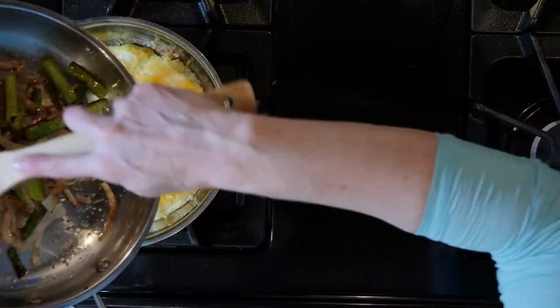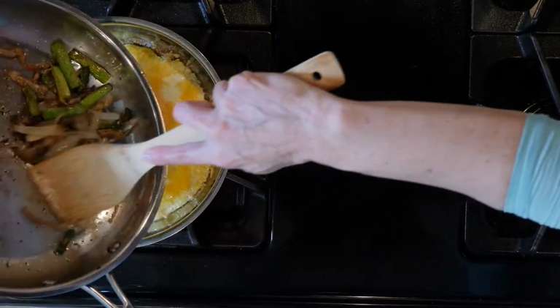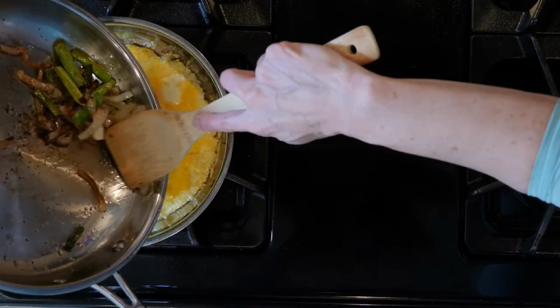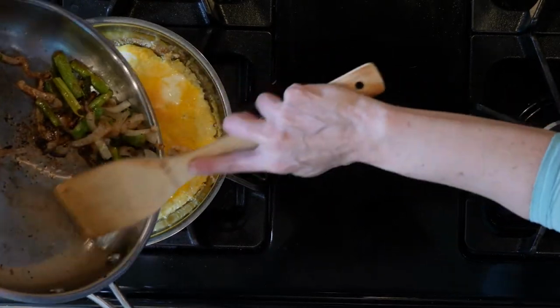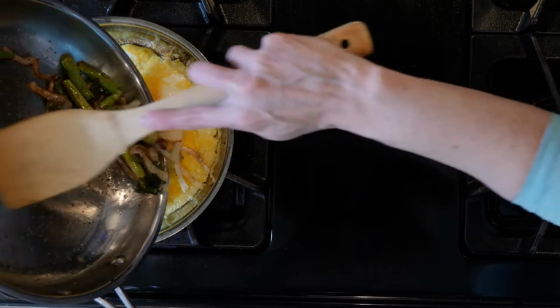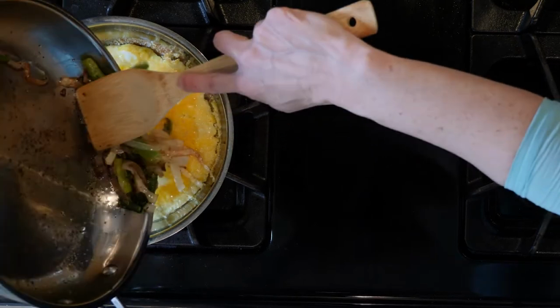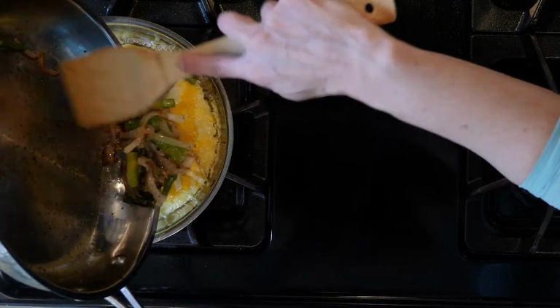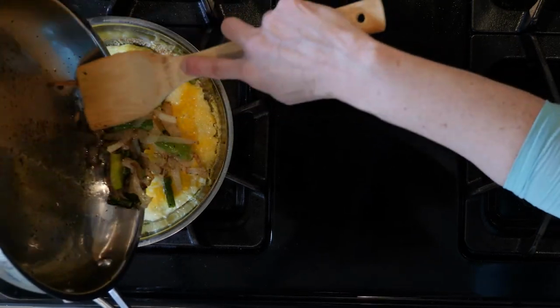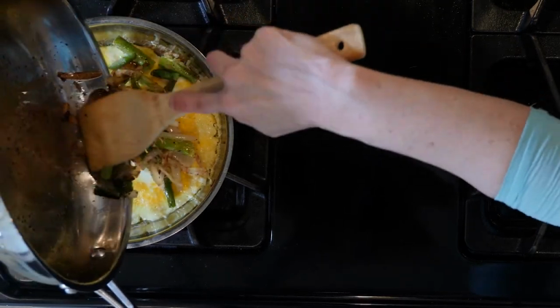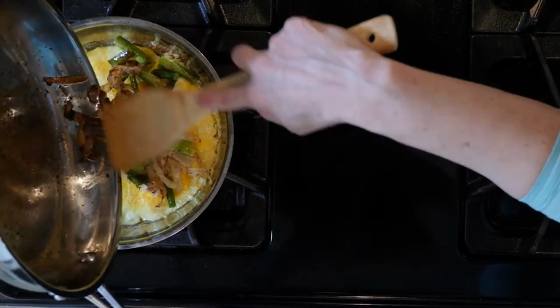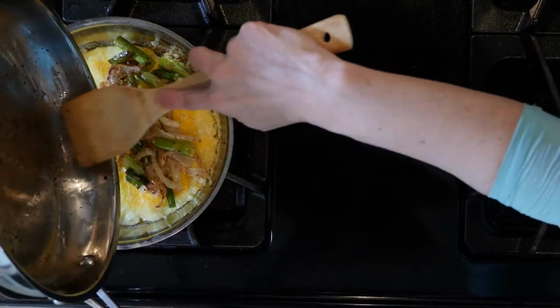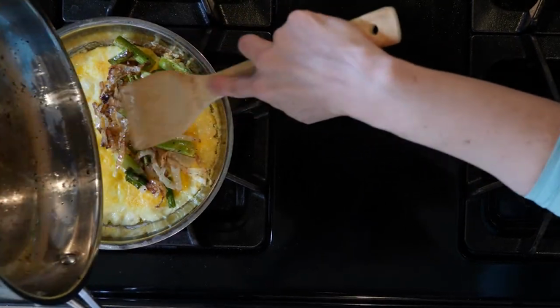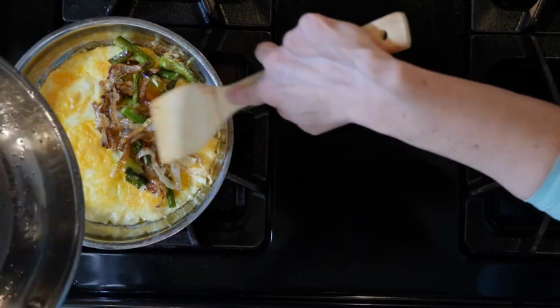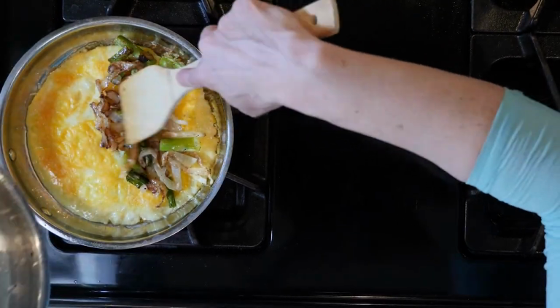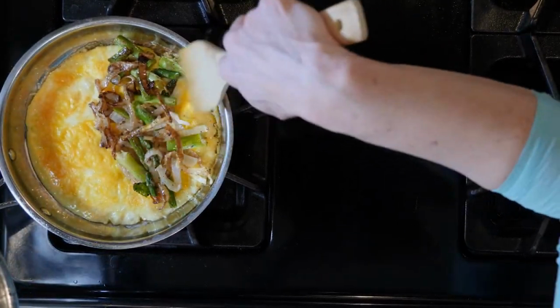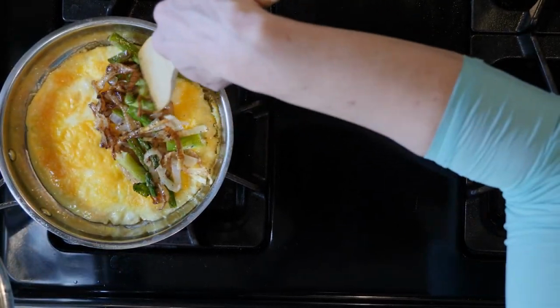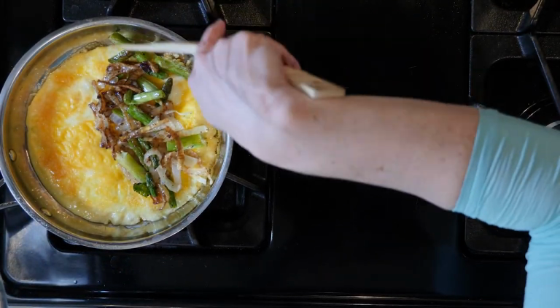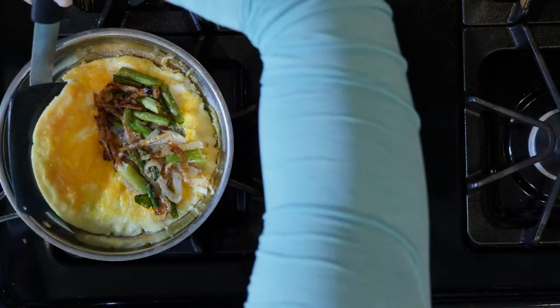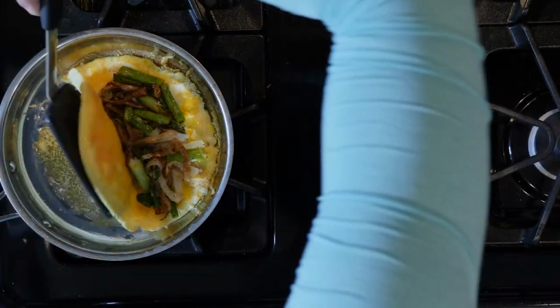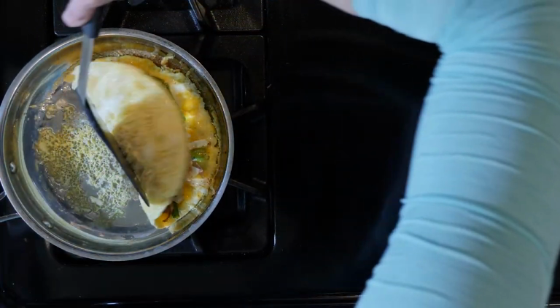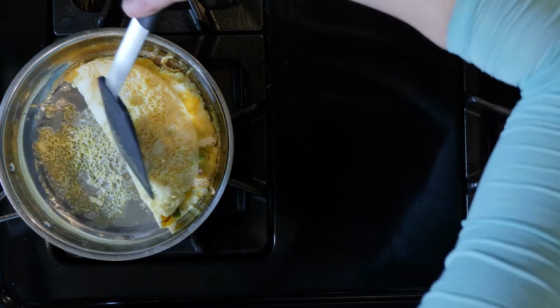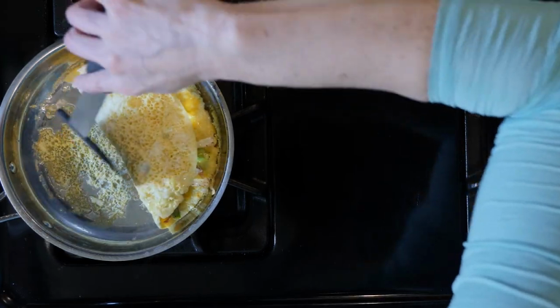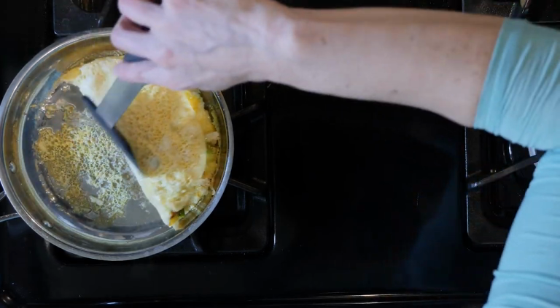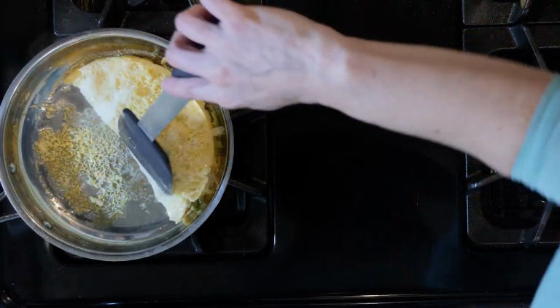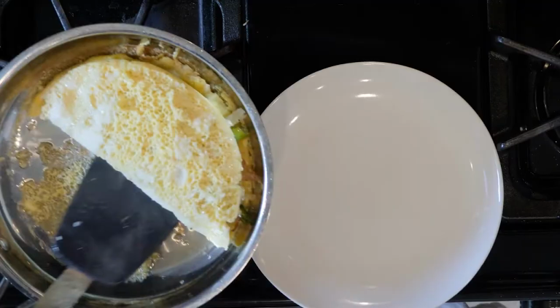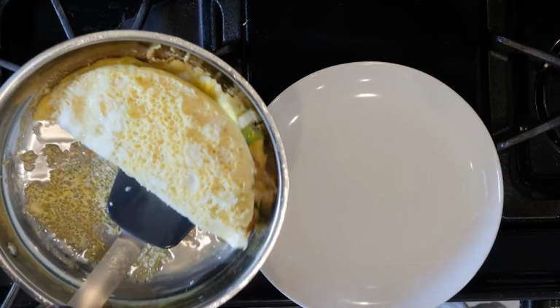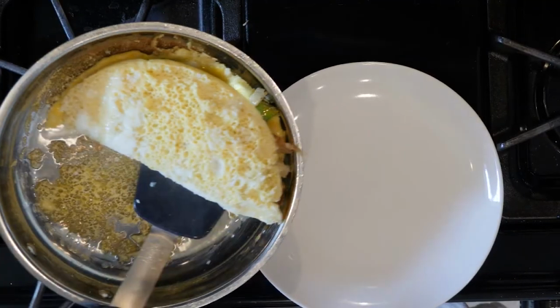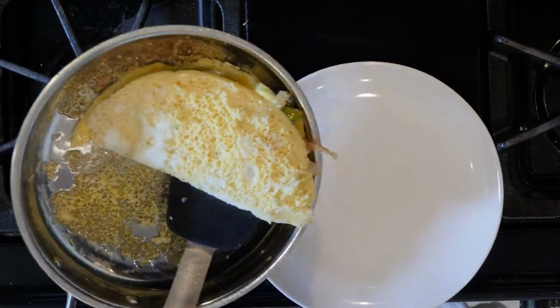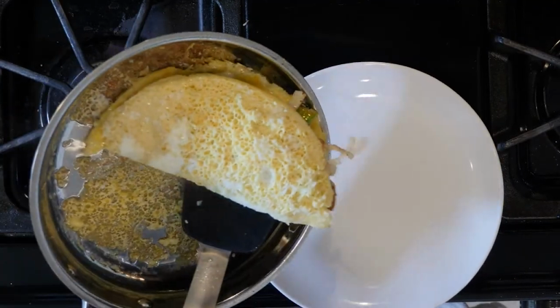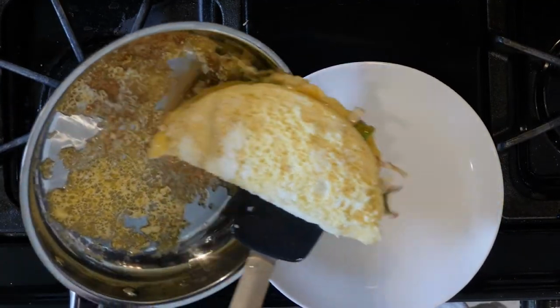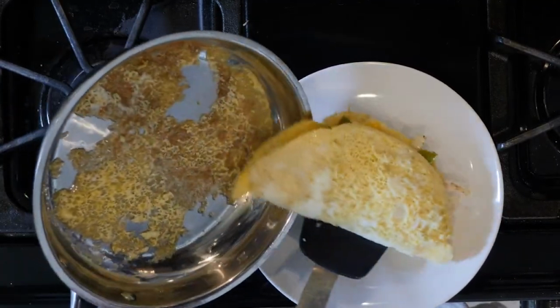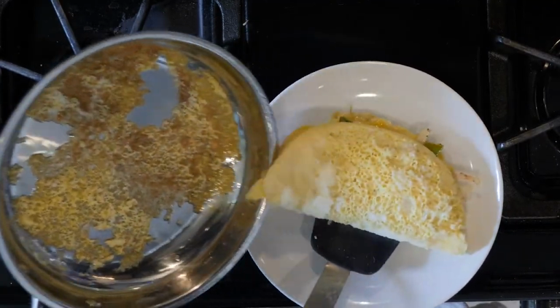When everything is done cooking, turn off the heat and place the veggies on one half of the cooked eggs. Fold the eggs over and slide the omelette onto a plate. Grab a fork and dig in.